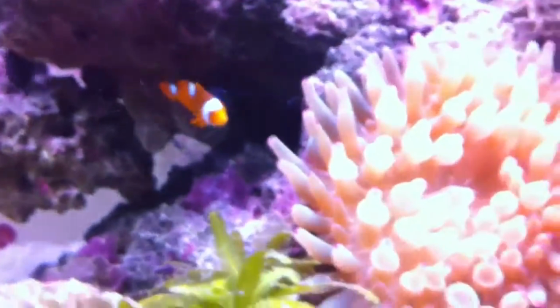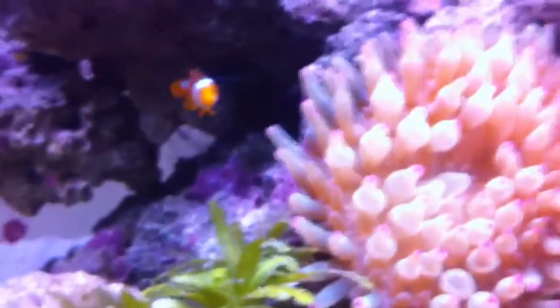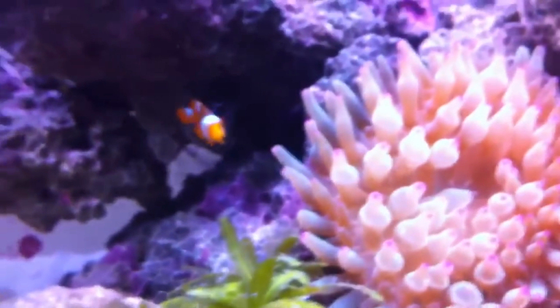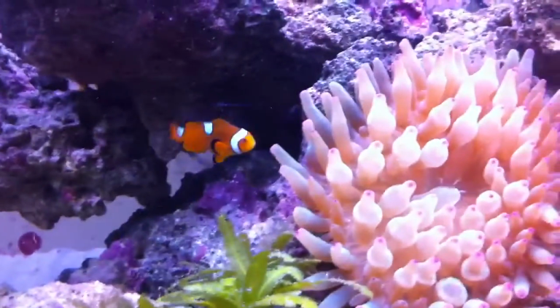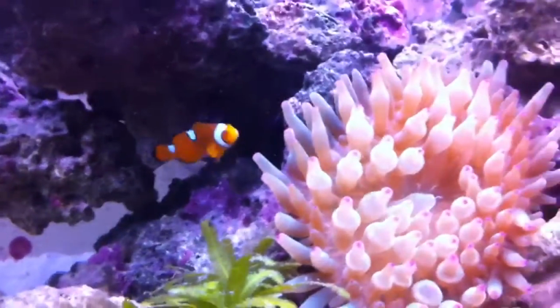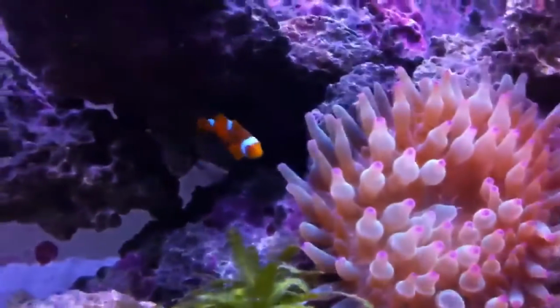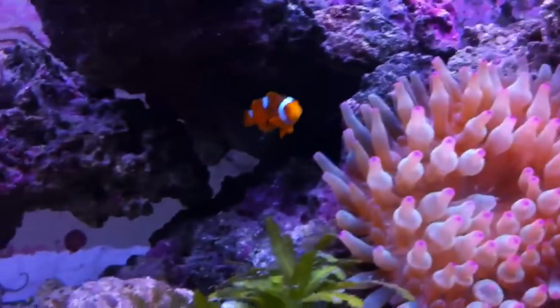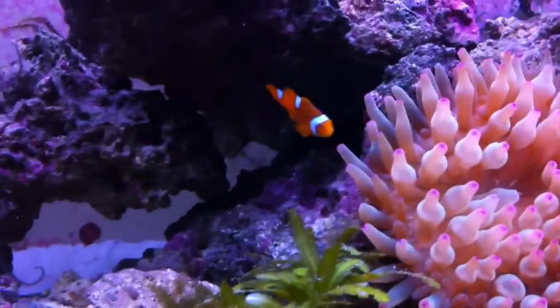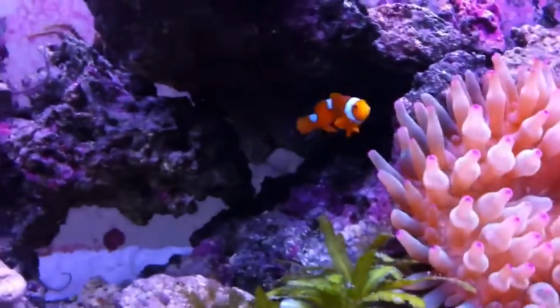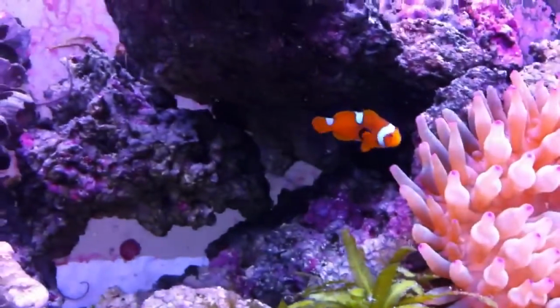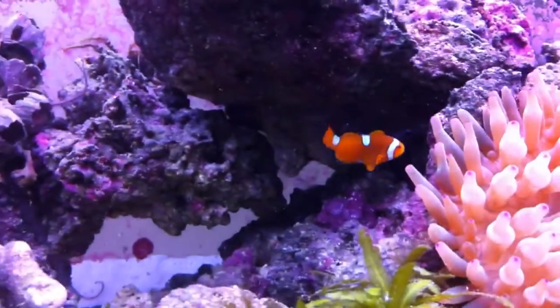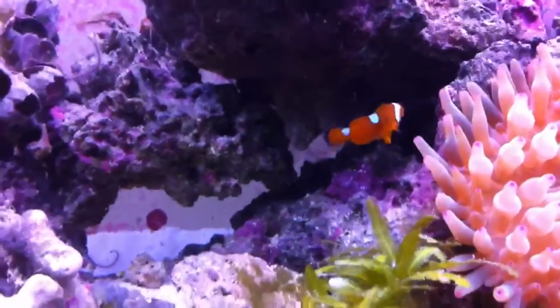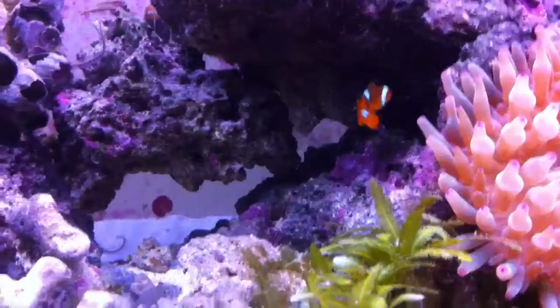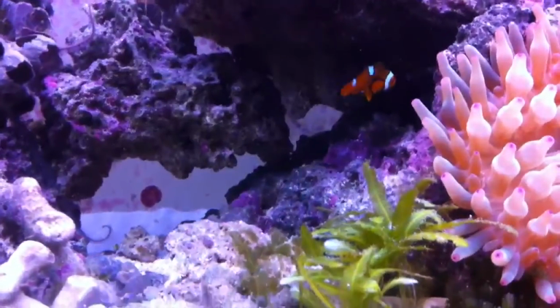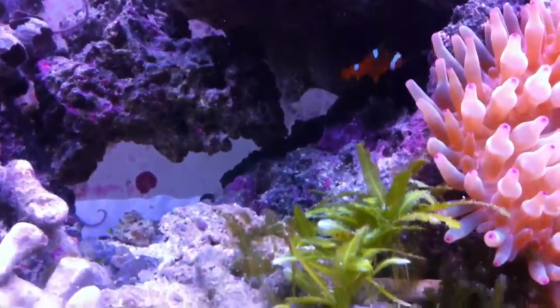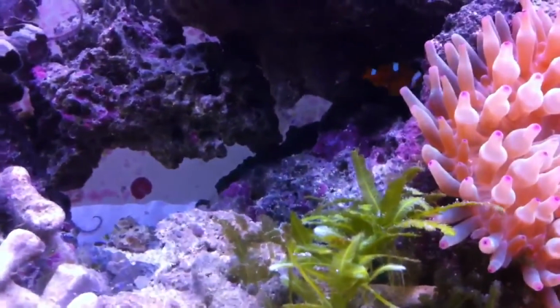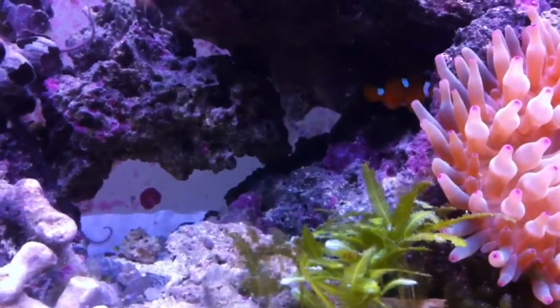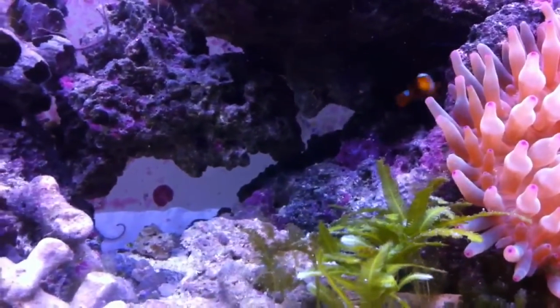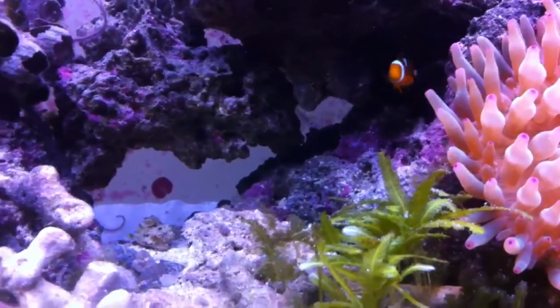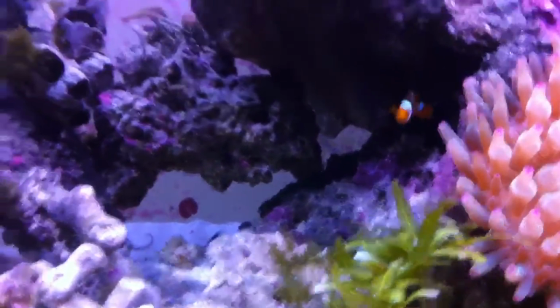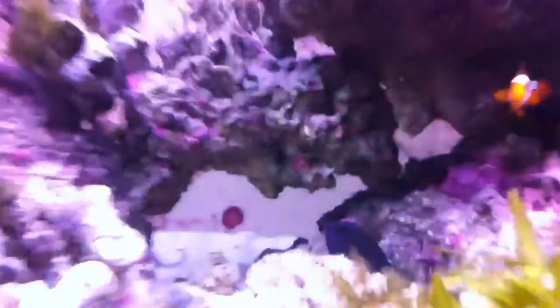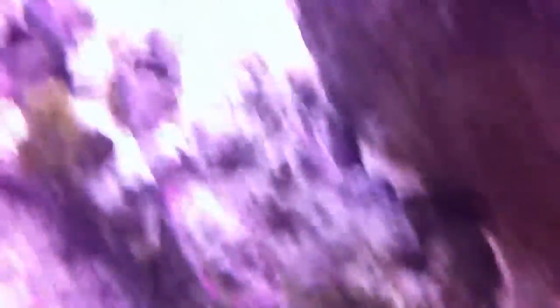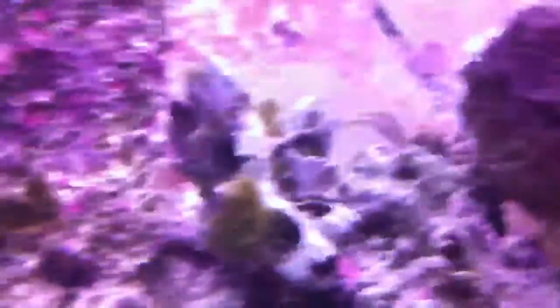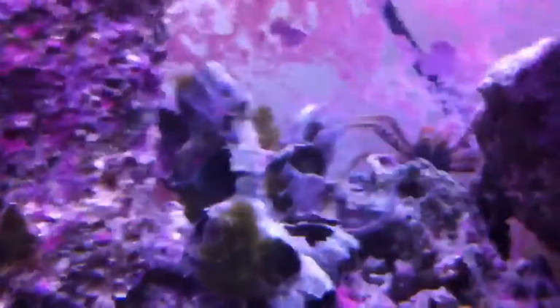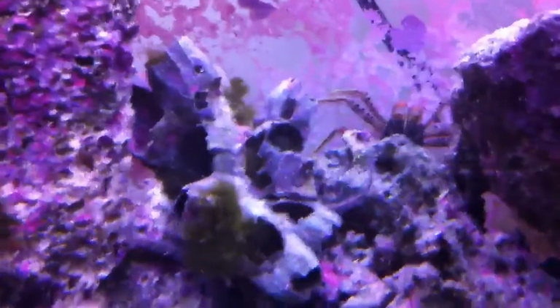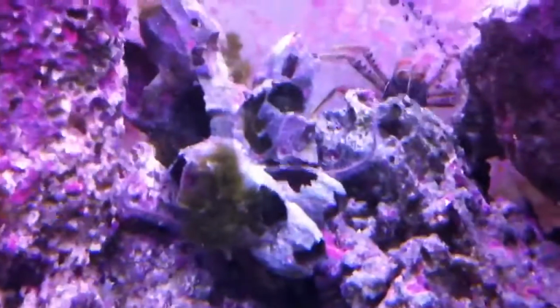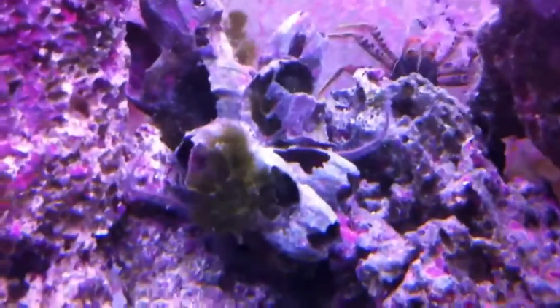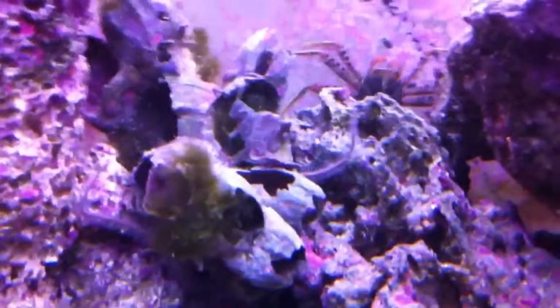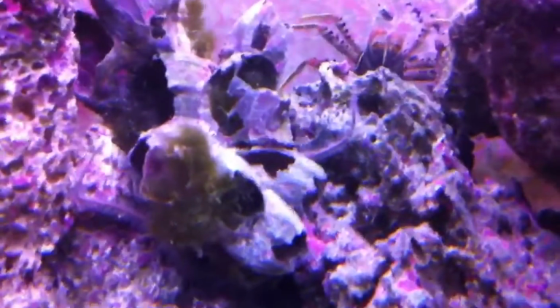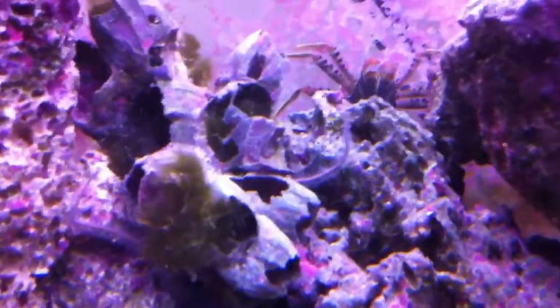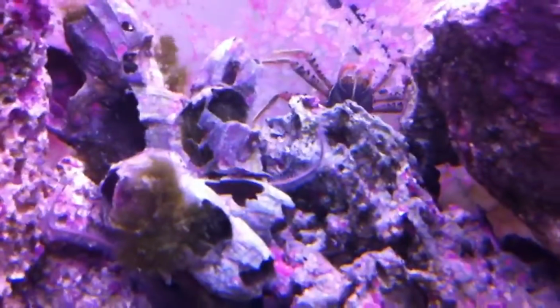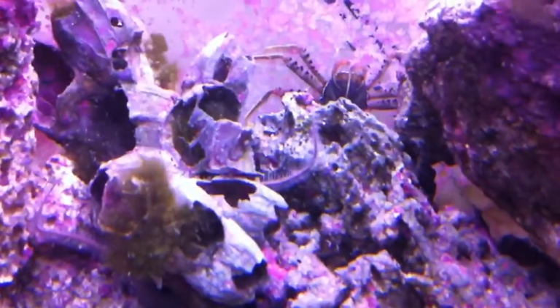And there's some mantis shrimp in here somewhere — I'm just not too certain where; they hide pretty good. Oh, there's a big crab back there actually. I'm not sure what kind he is.